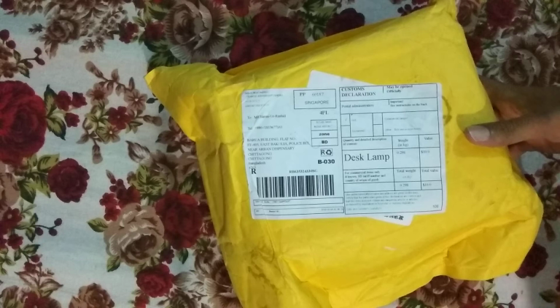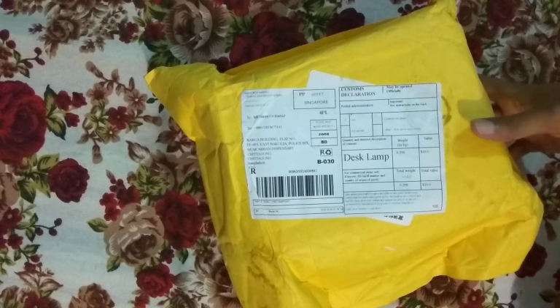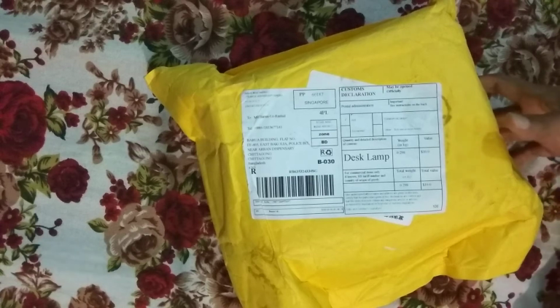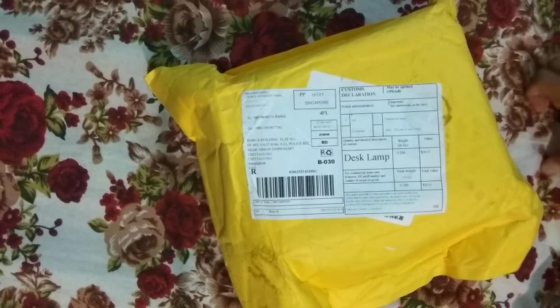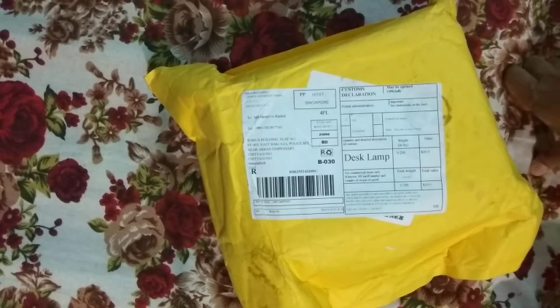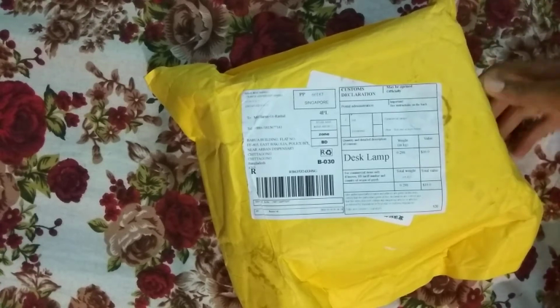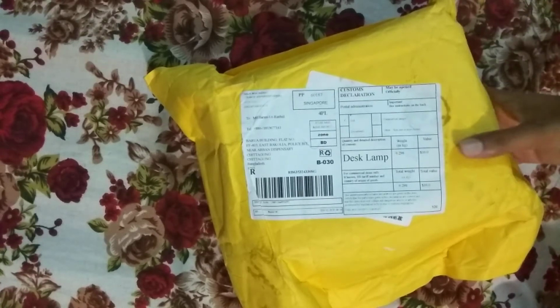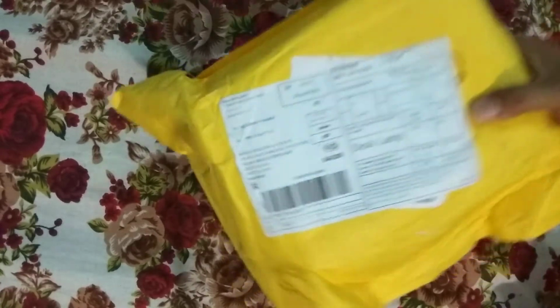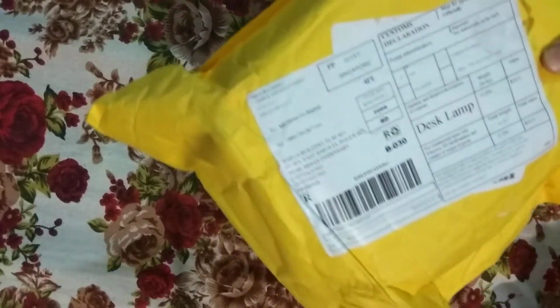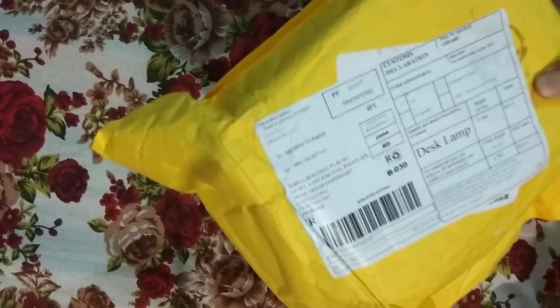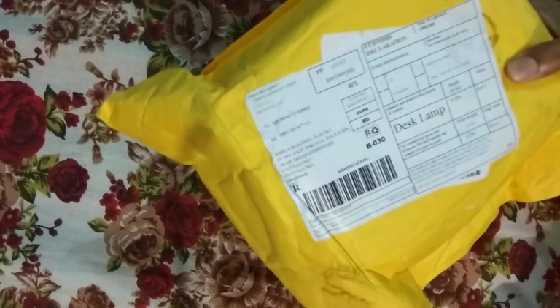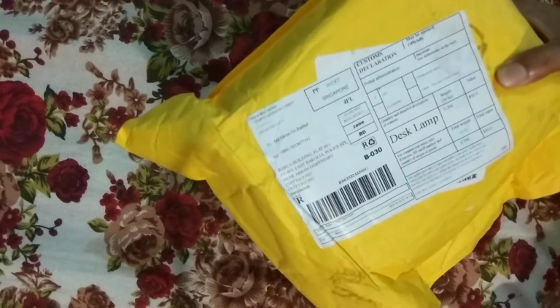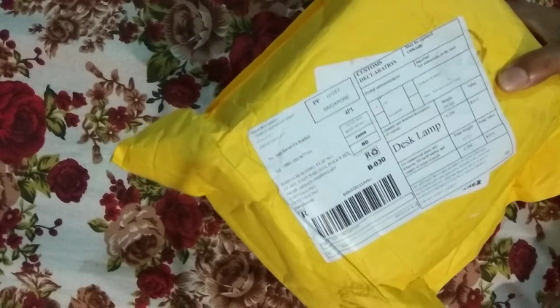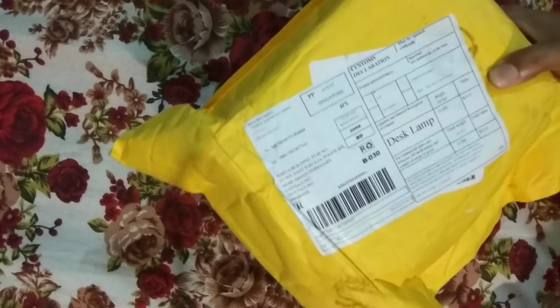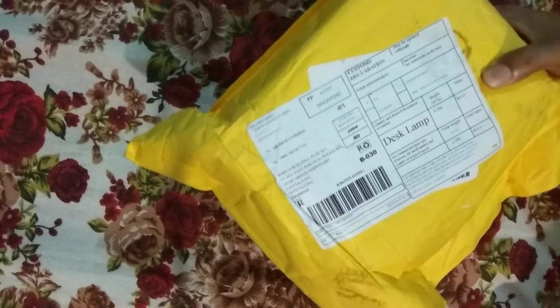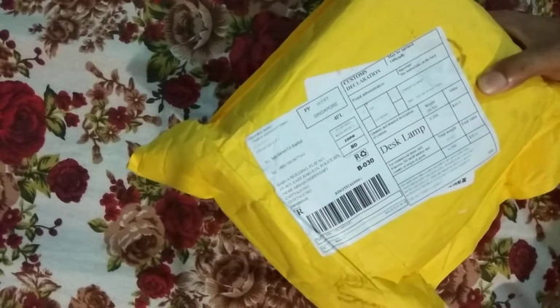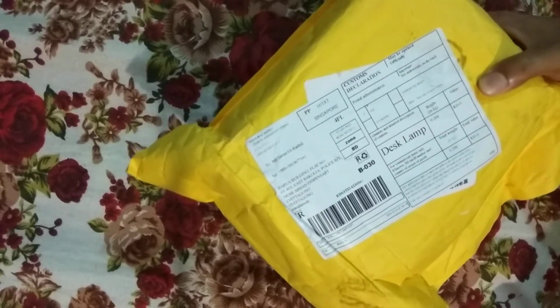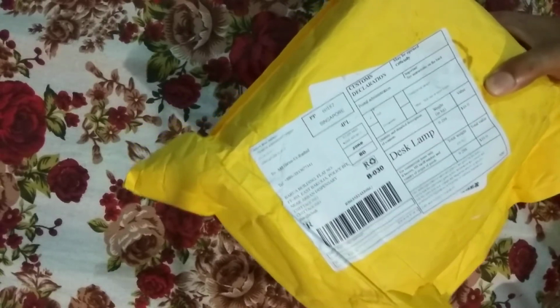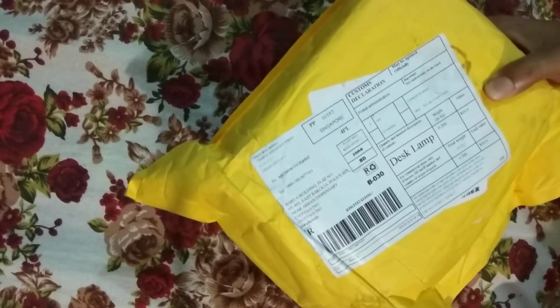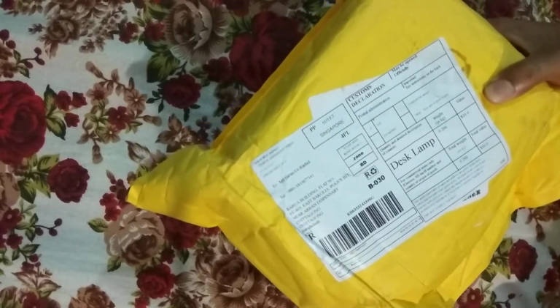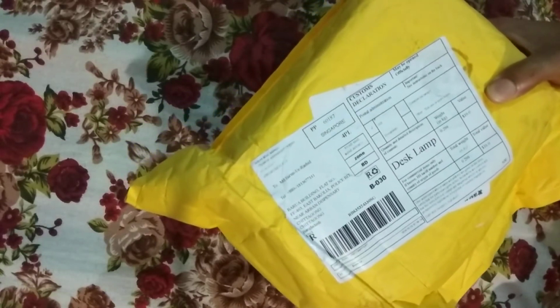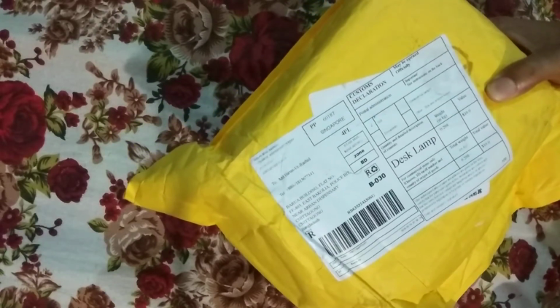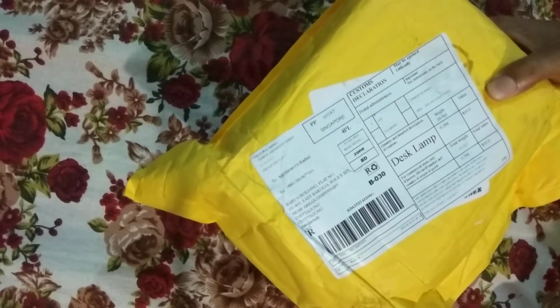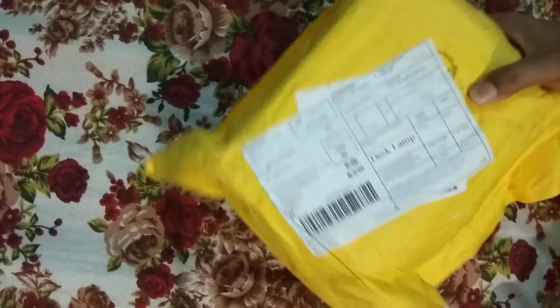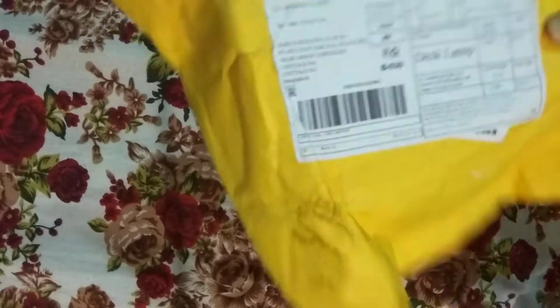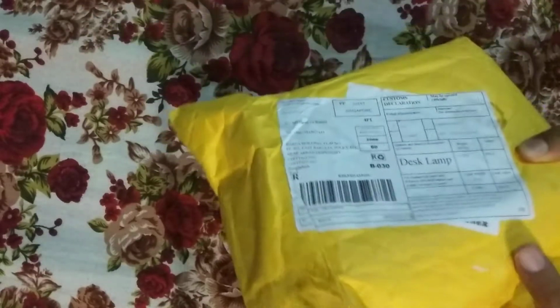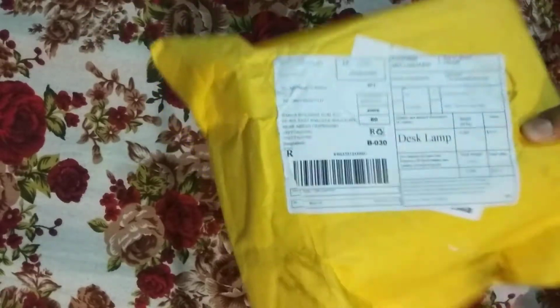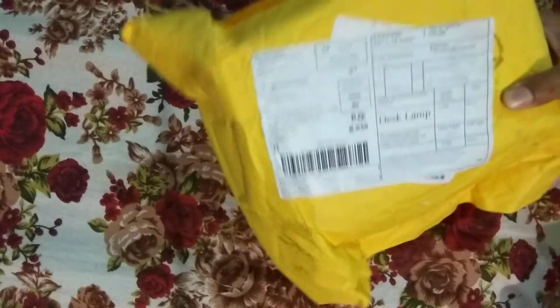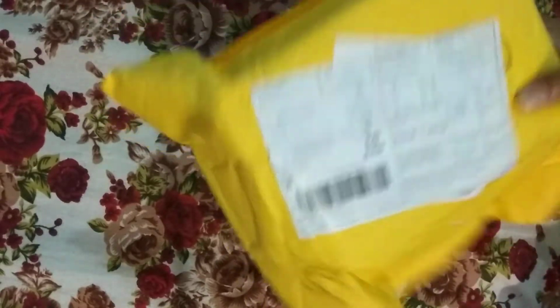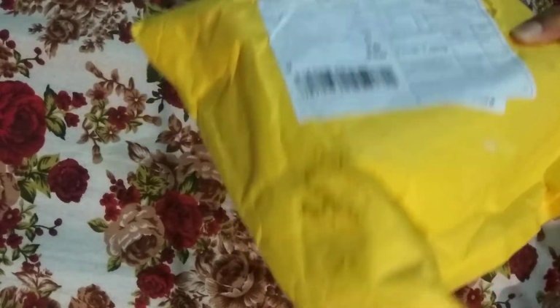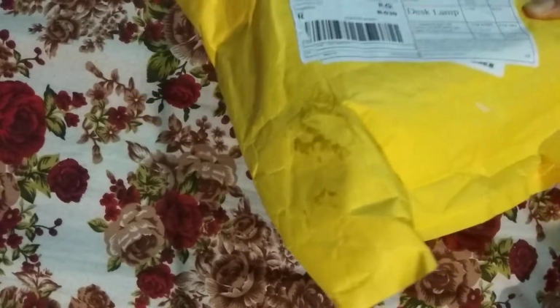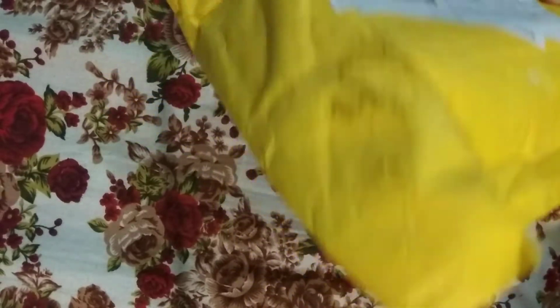Hello viewers! Today I am very excited that my first AliExpress order is in this case. As you can see, I am very excited.